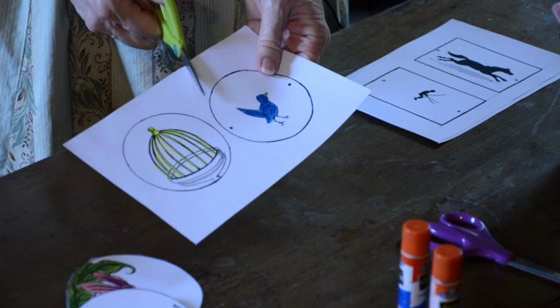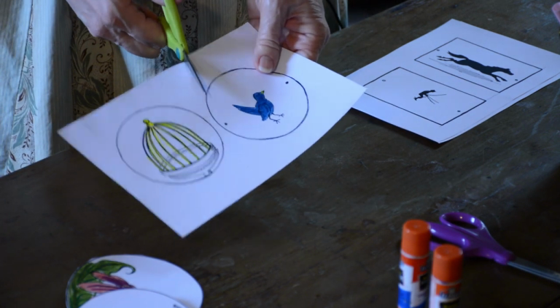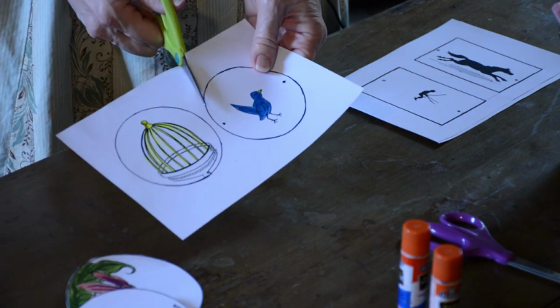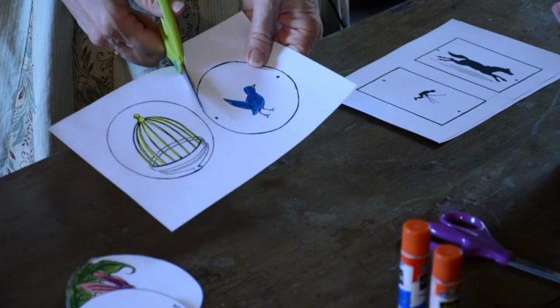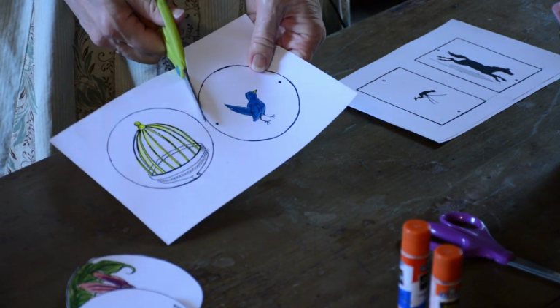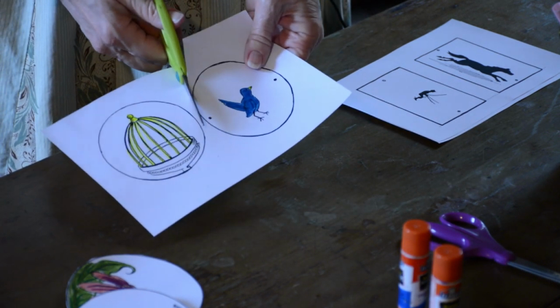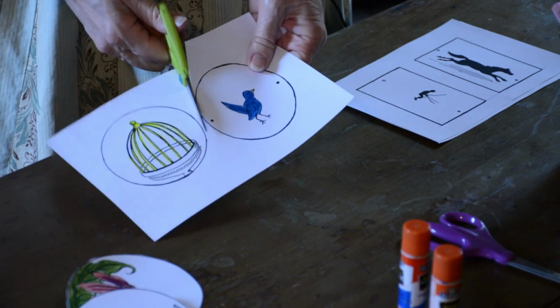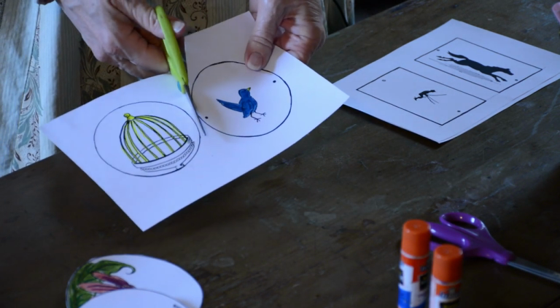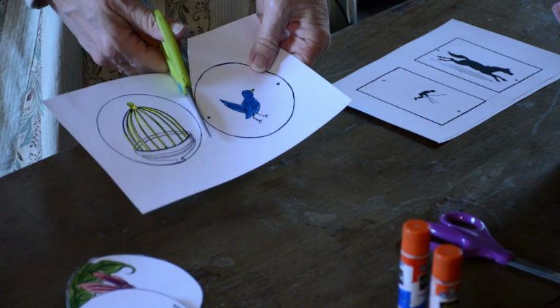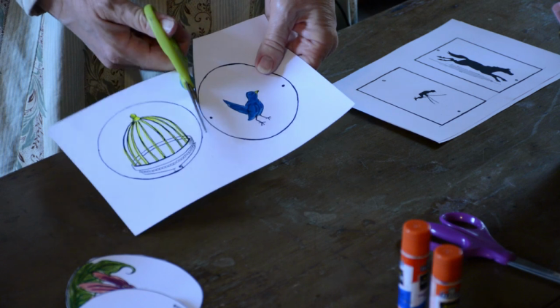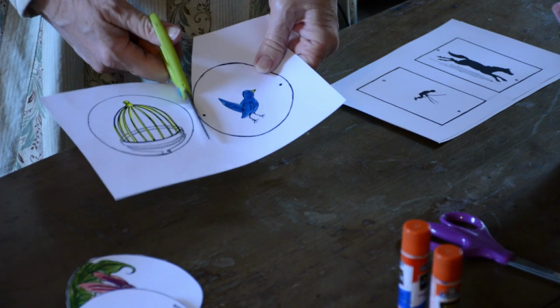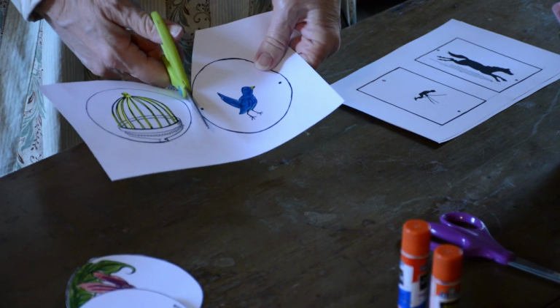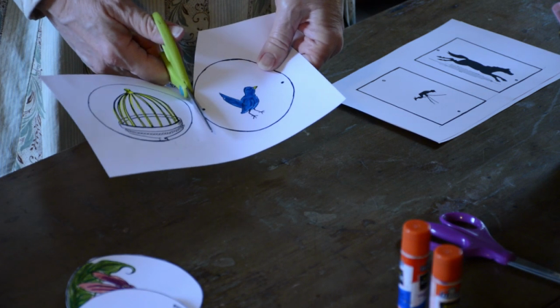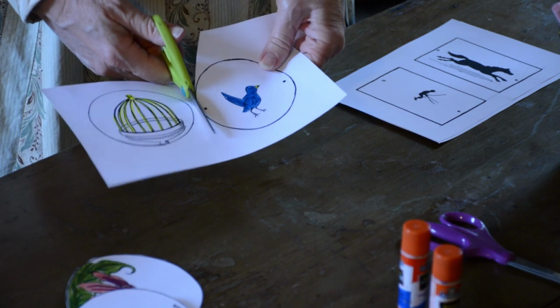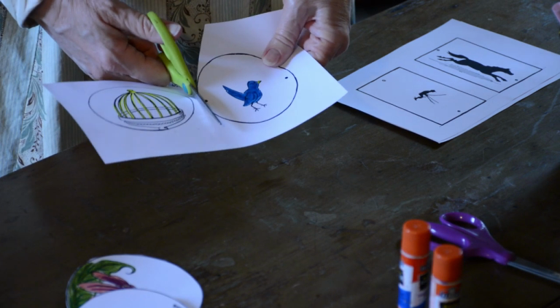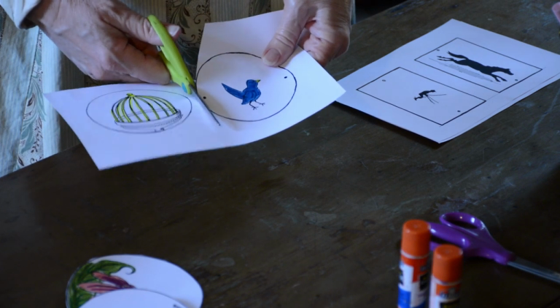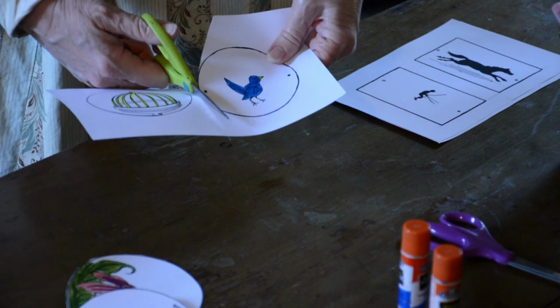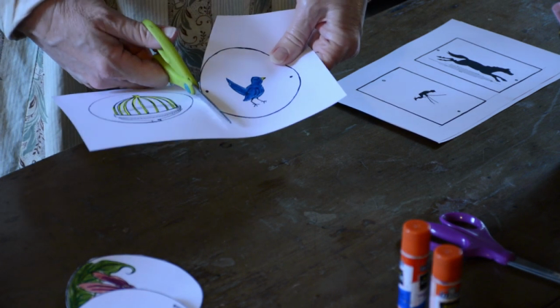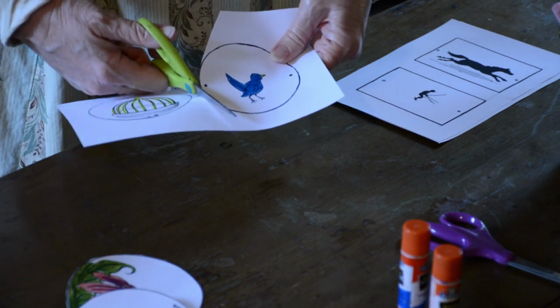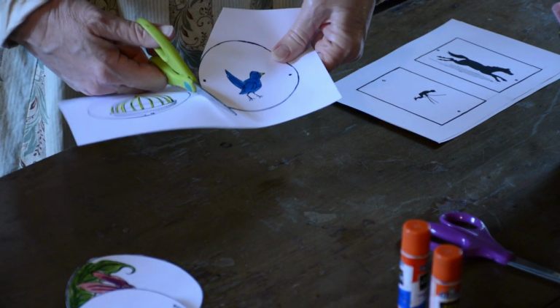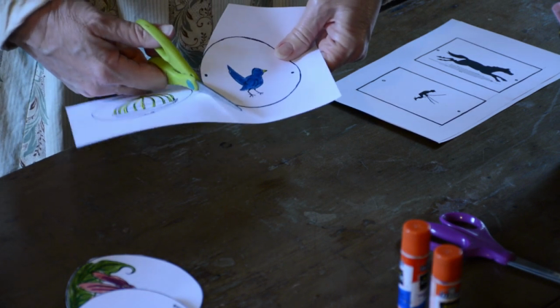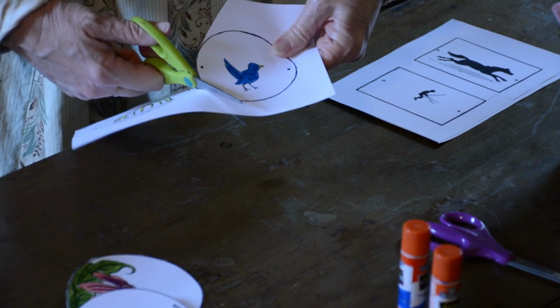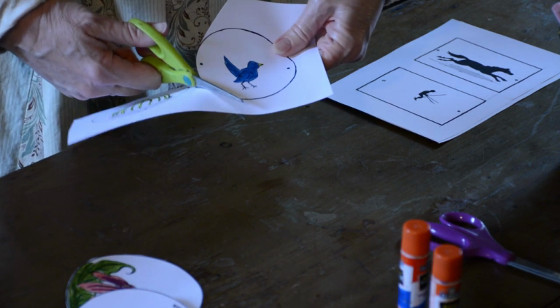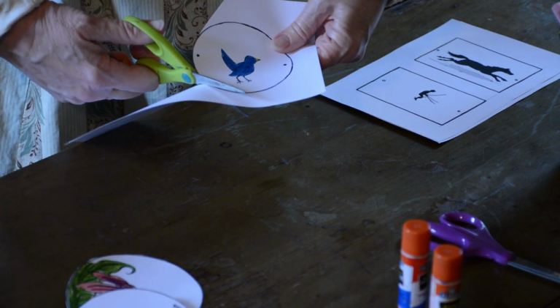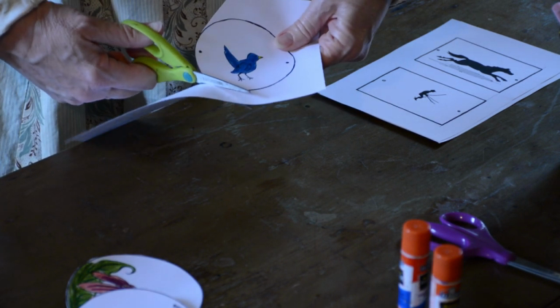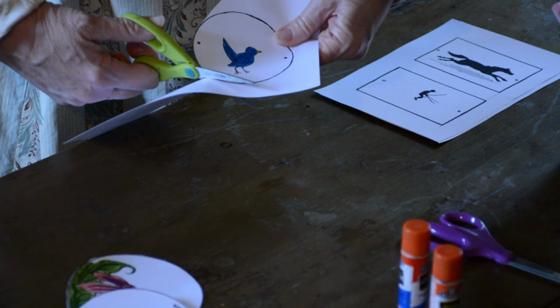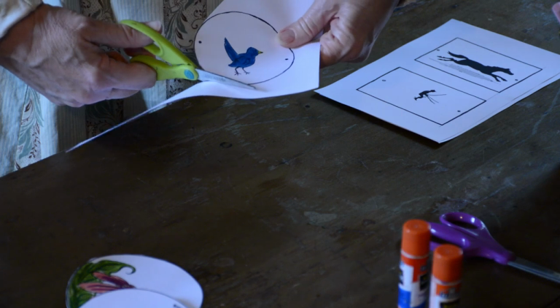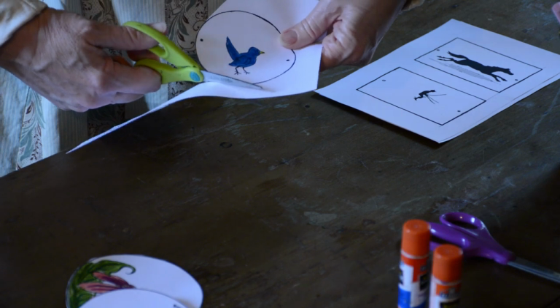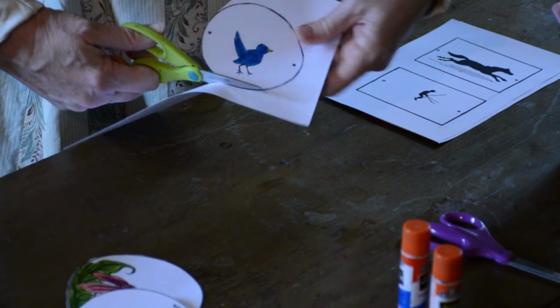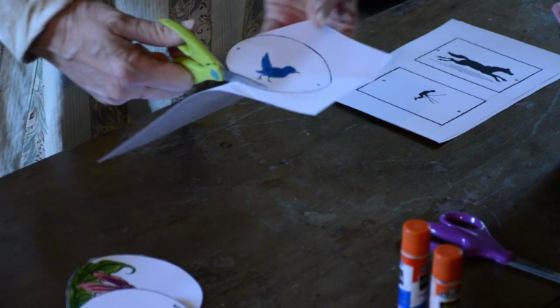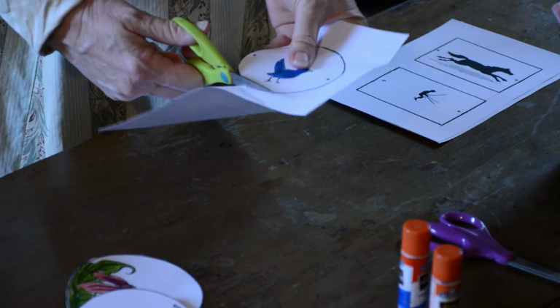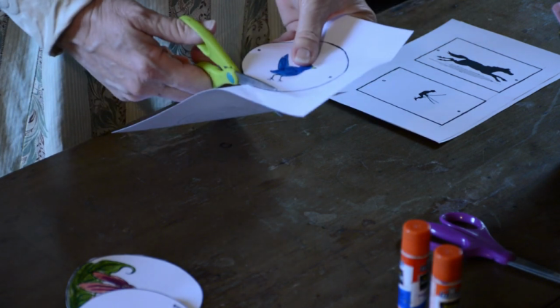By the way, if you can make a couple of circles that are just alike, or you can make a square or a rectangle, you certainly can make your own.